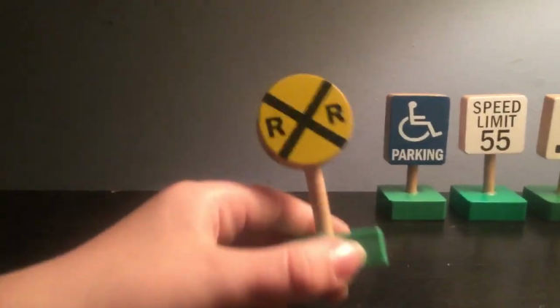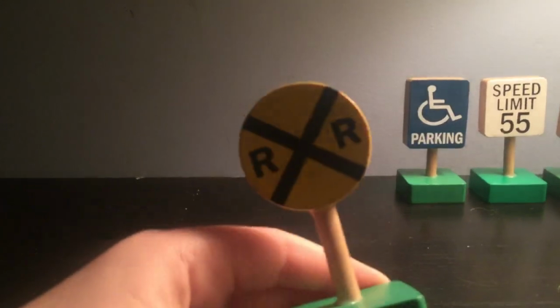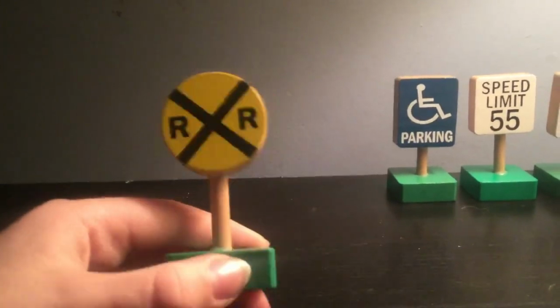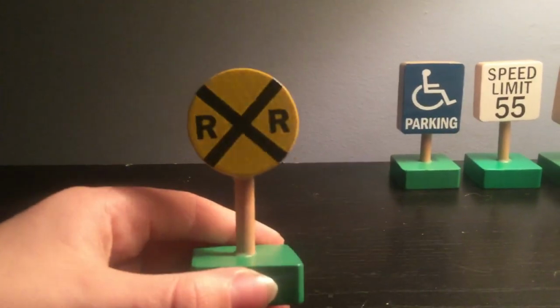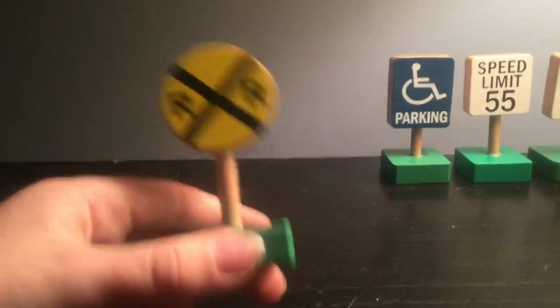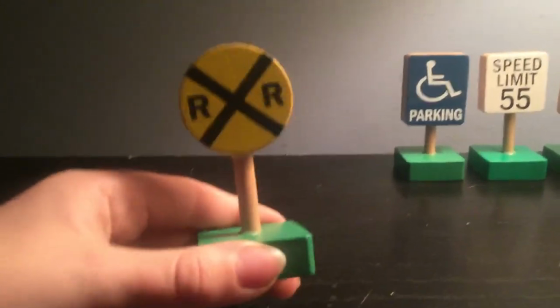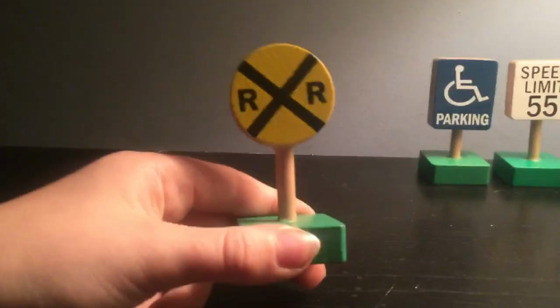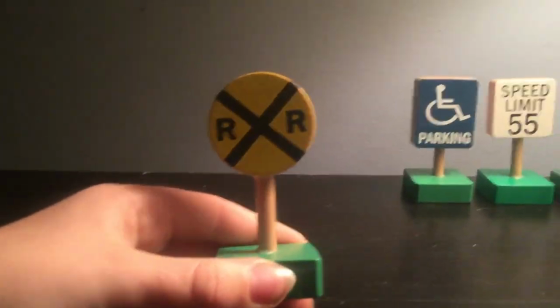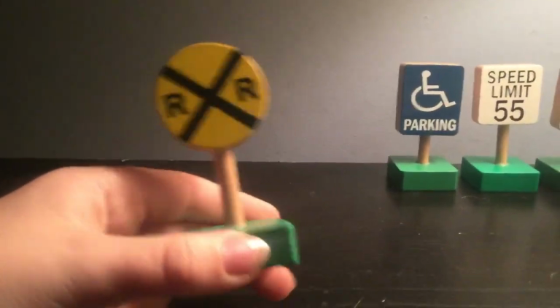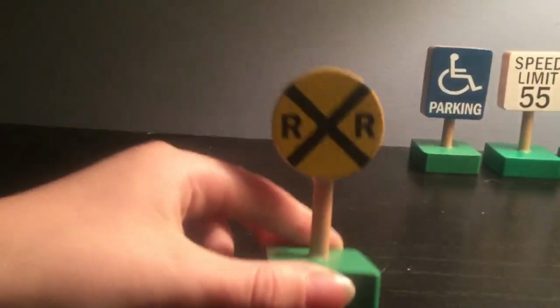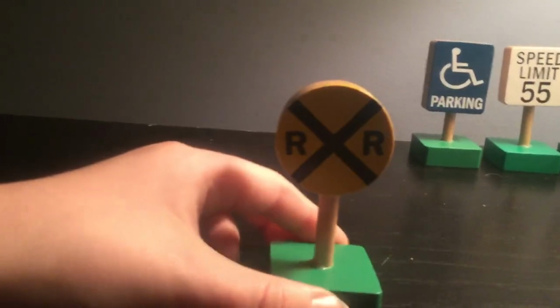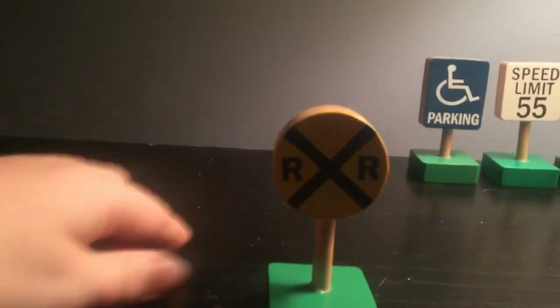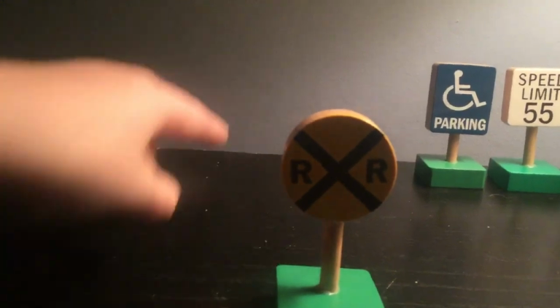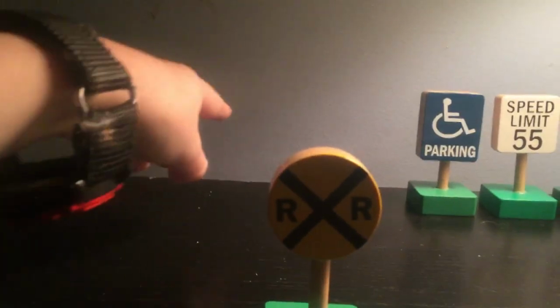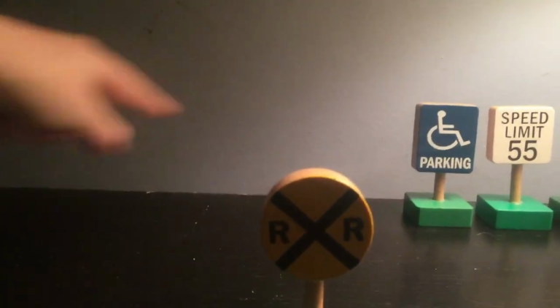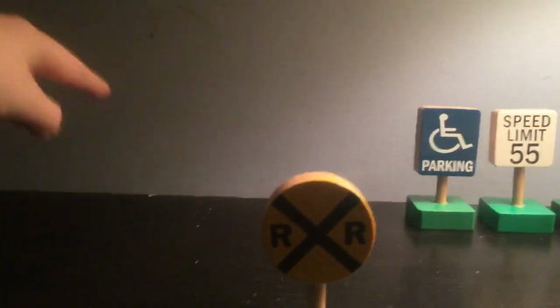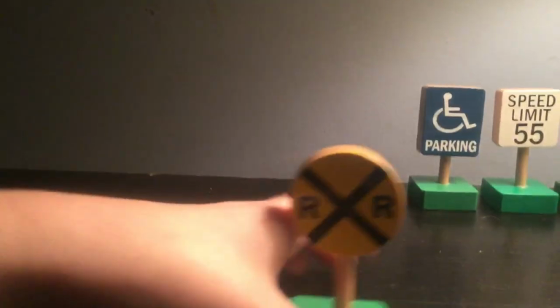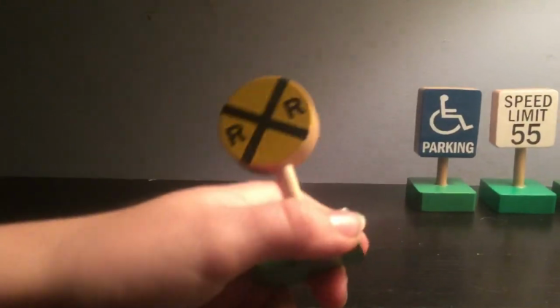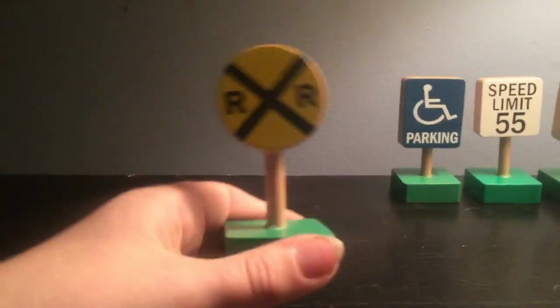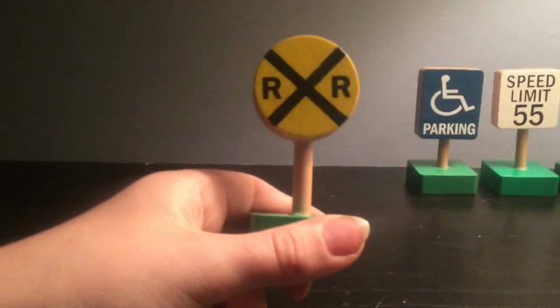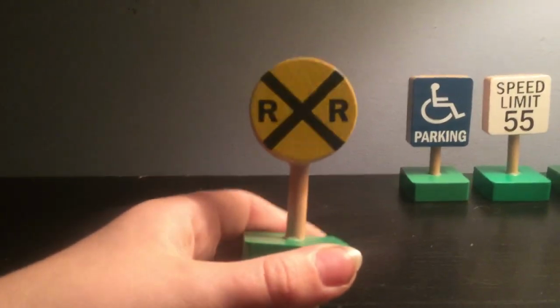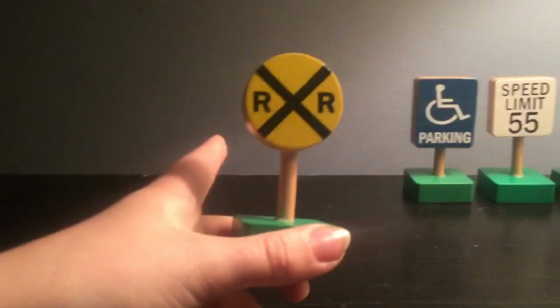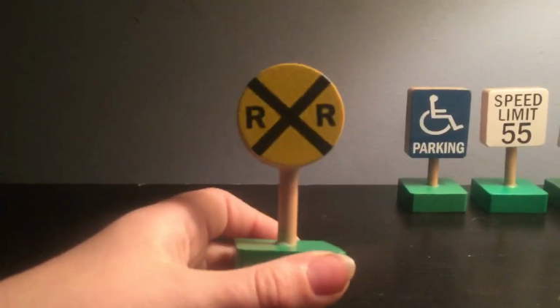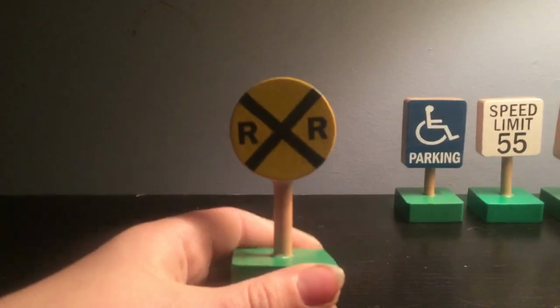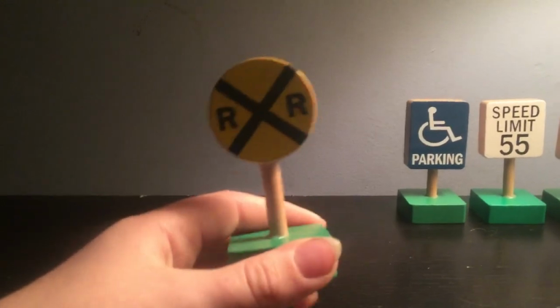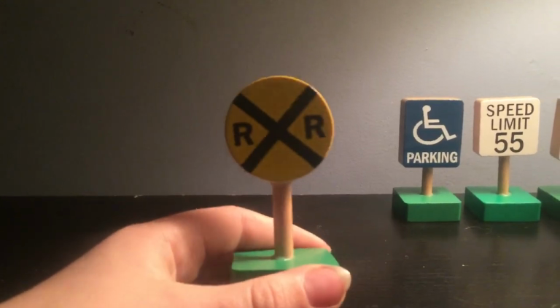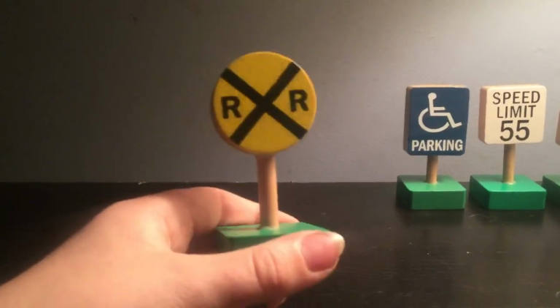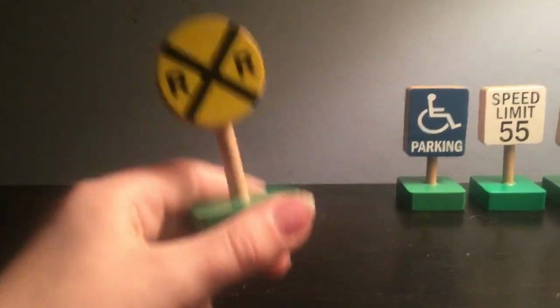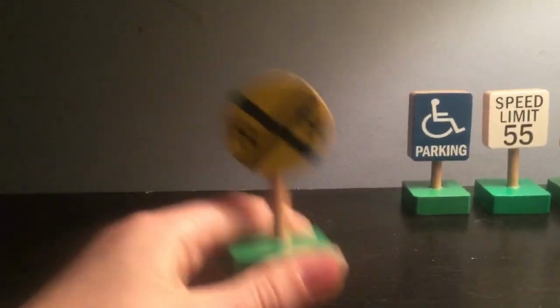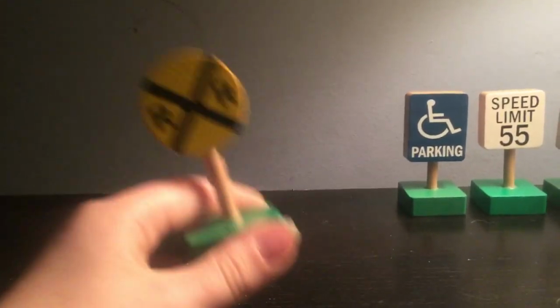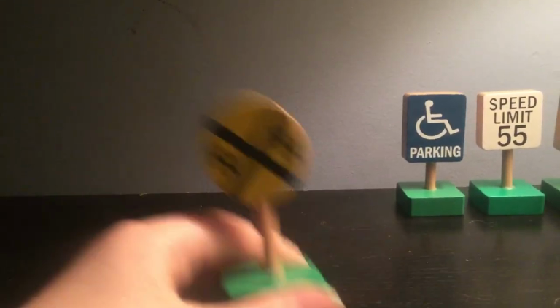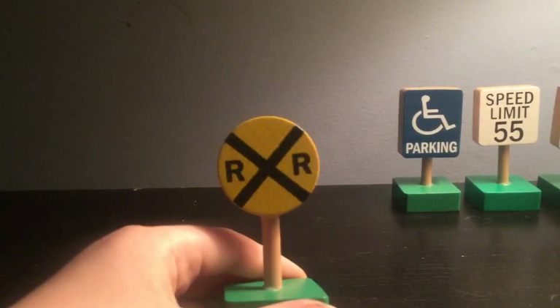Here comes the railroad crossing sign. If you see this railroad crossing sign, this means there's a far way to the railroad tracks there. So if you see this sign, that's where the railroad tracks are. That's what this sign is called — railroad crossing.